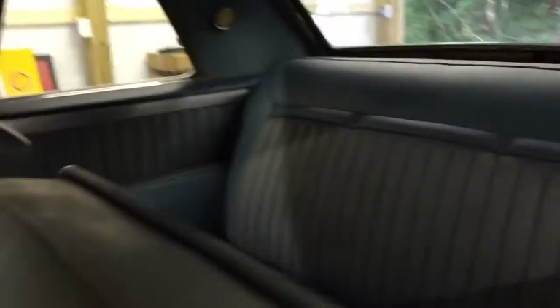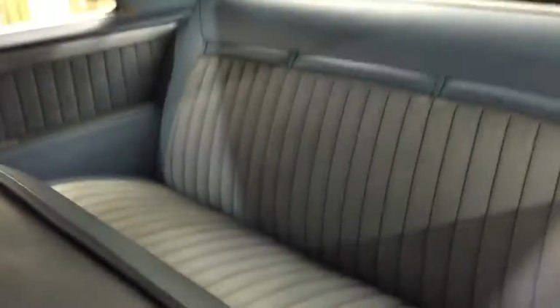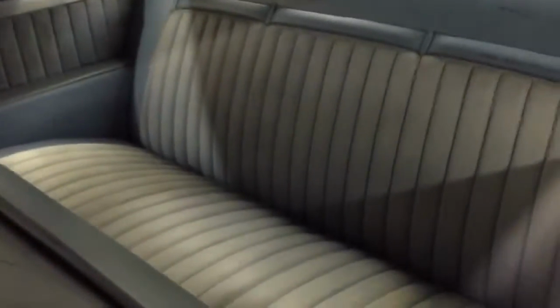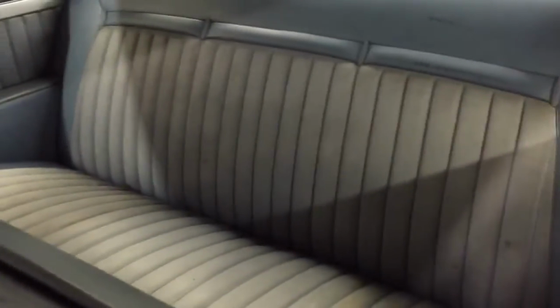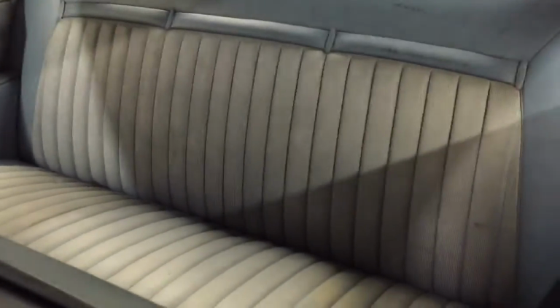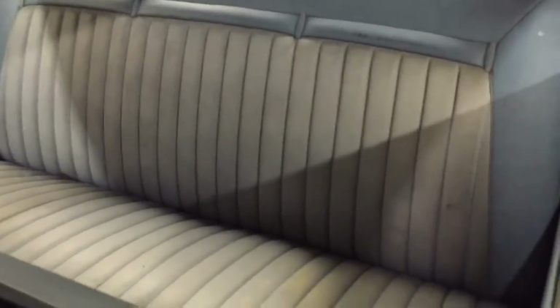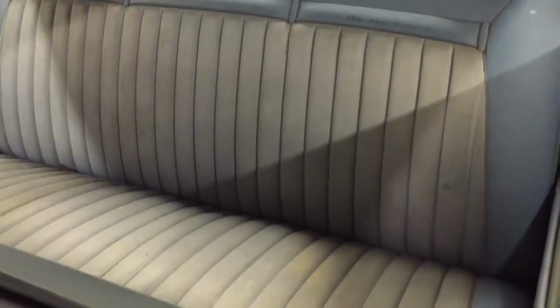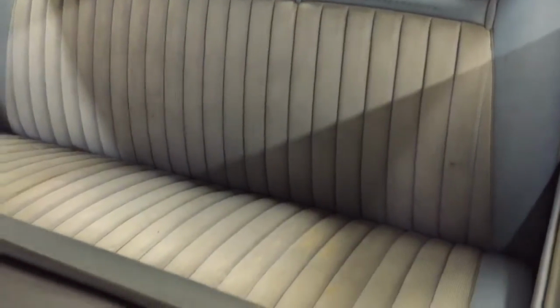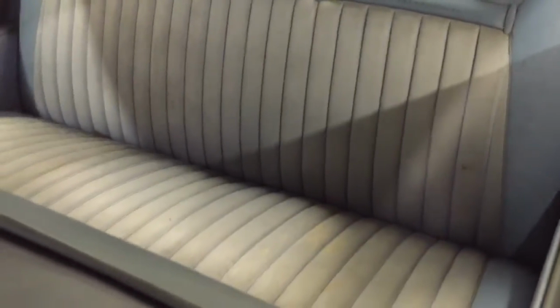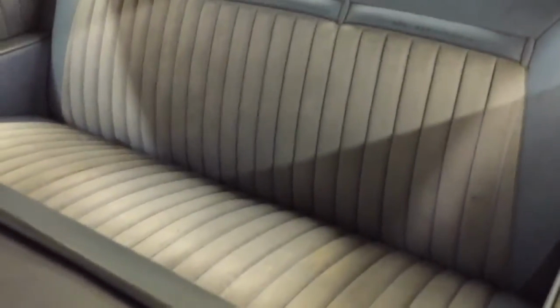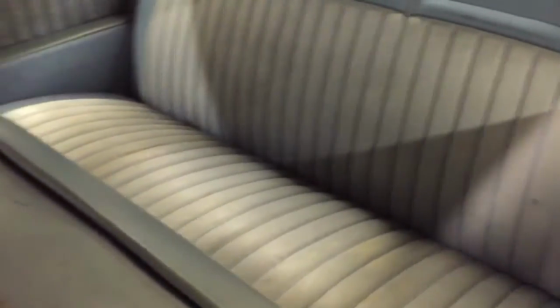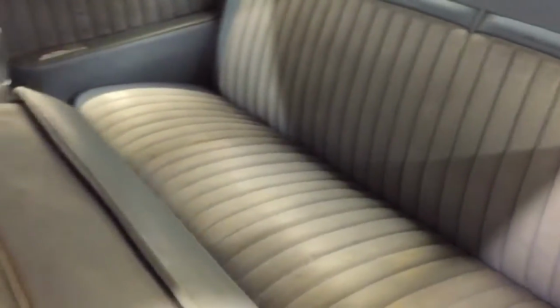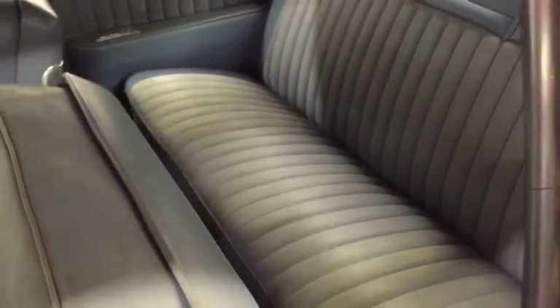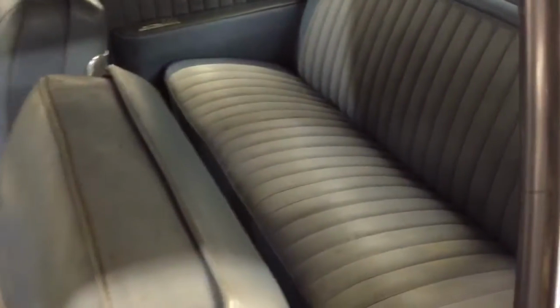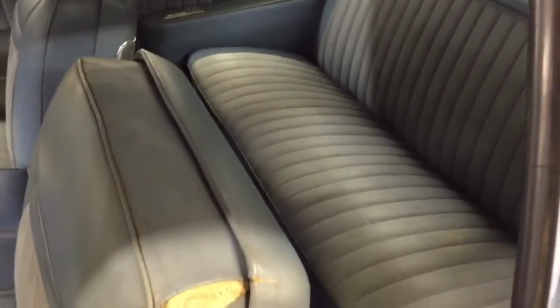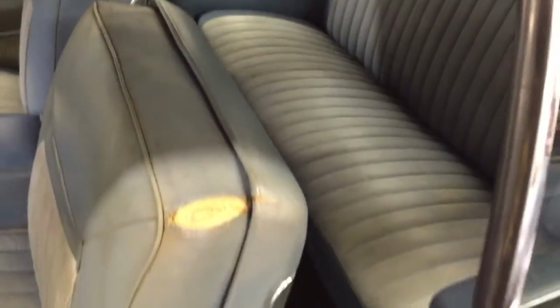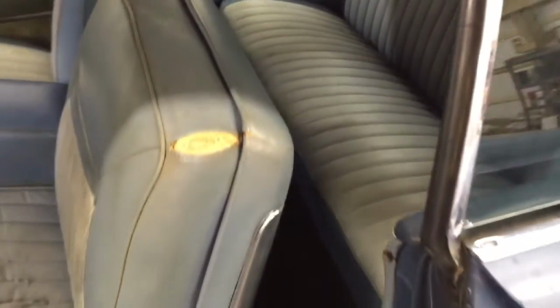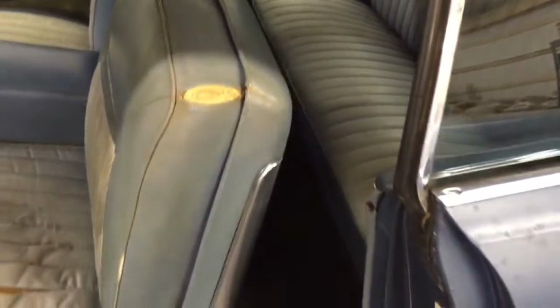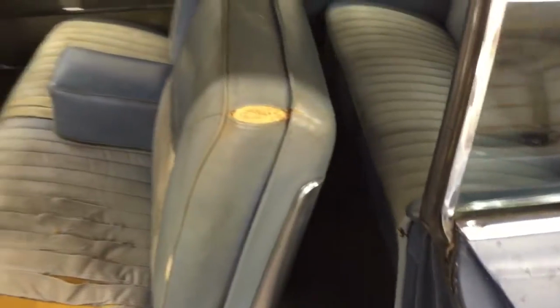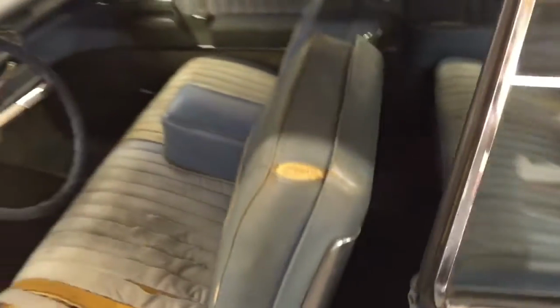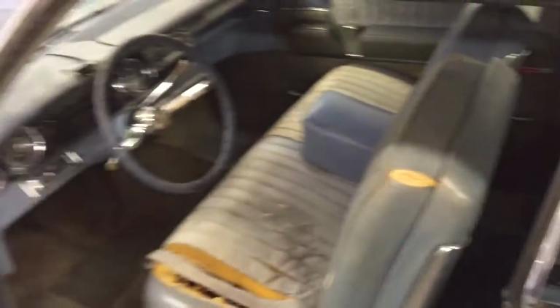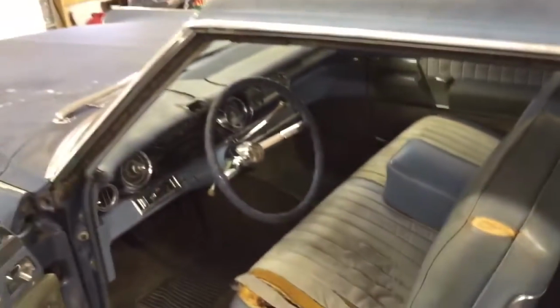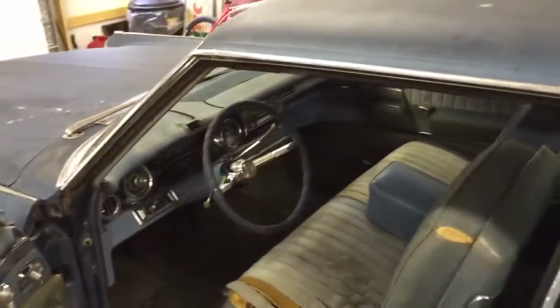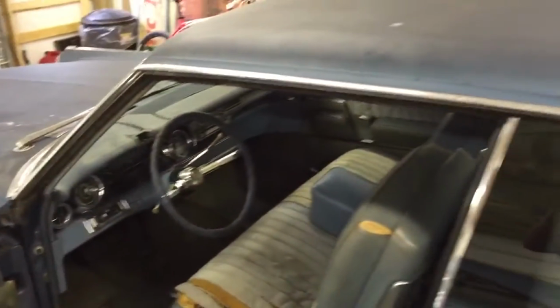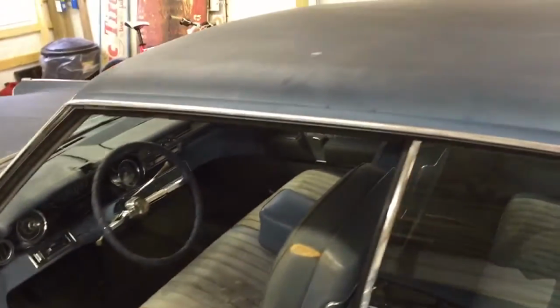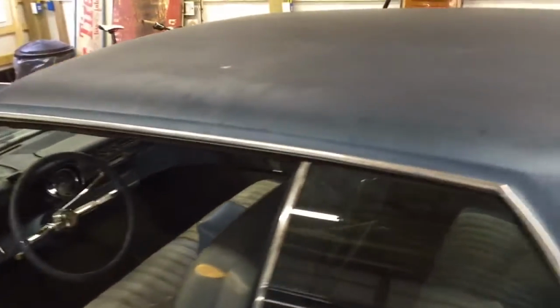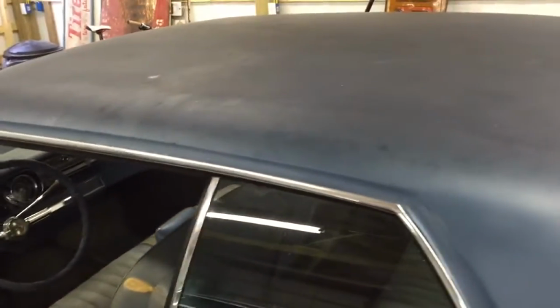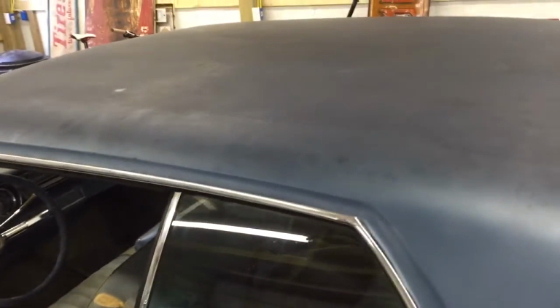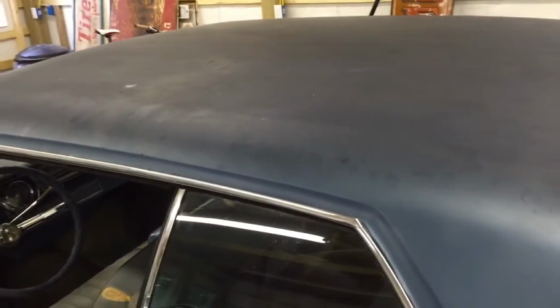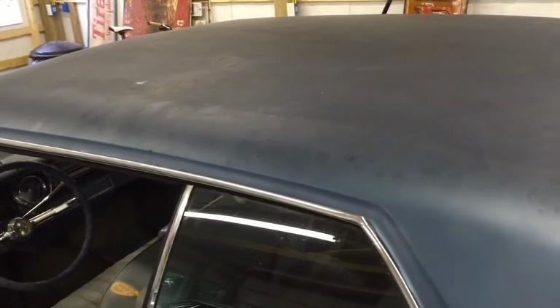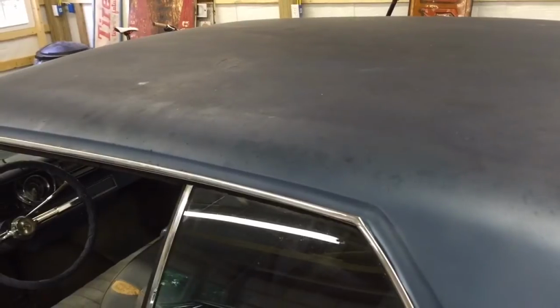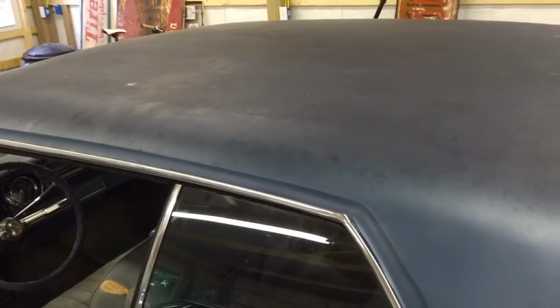It'd make a really cool car to bag or build back to original if that's your flavor. Anyways, it's on eBay, no reserve, so bid to win. Good luck.